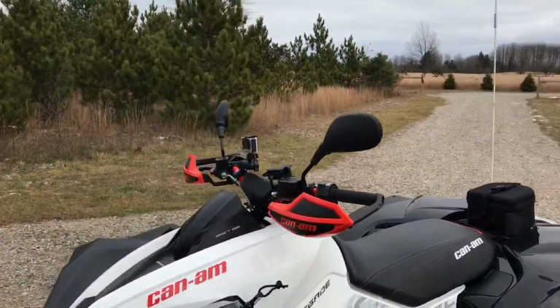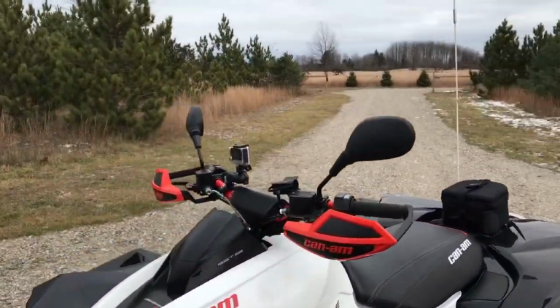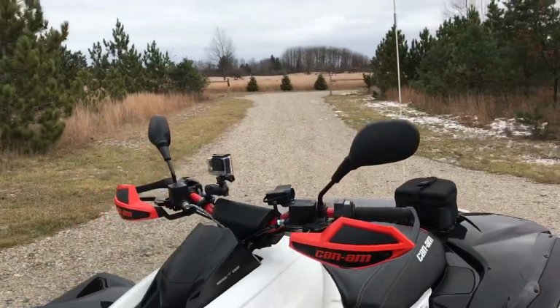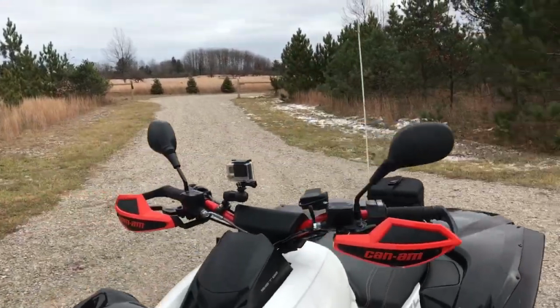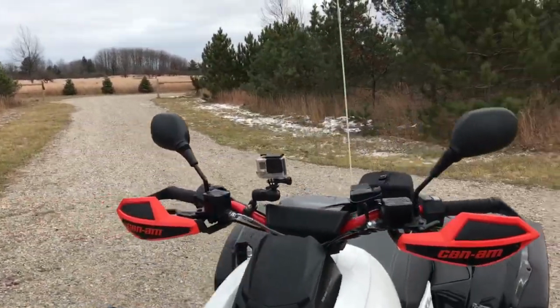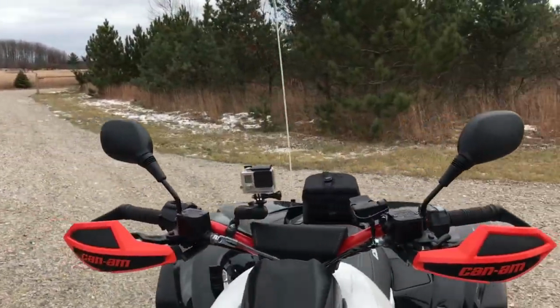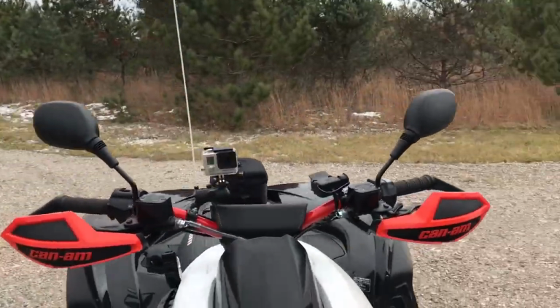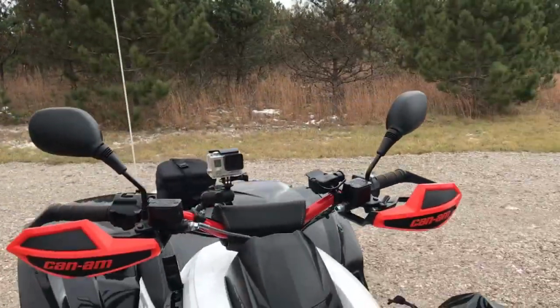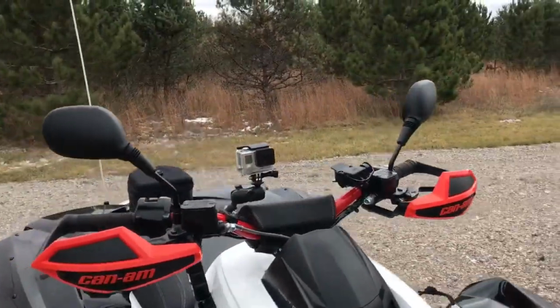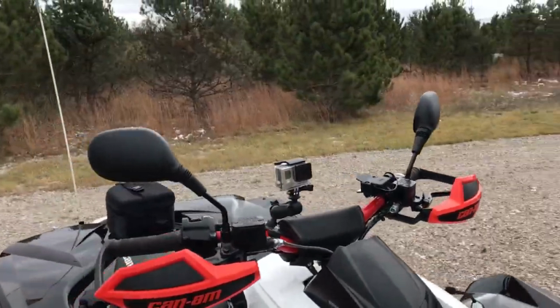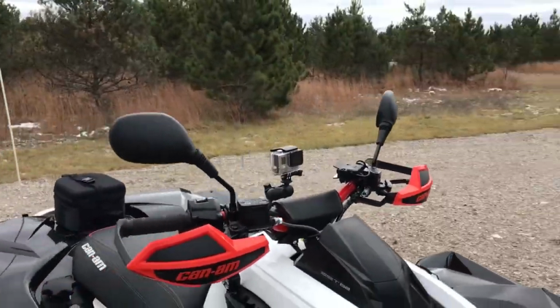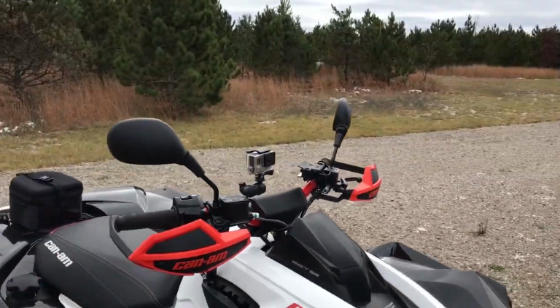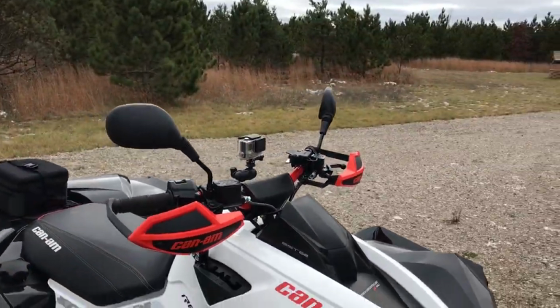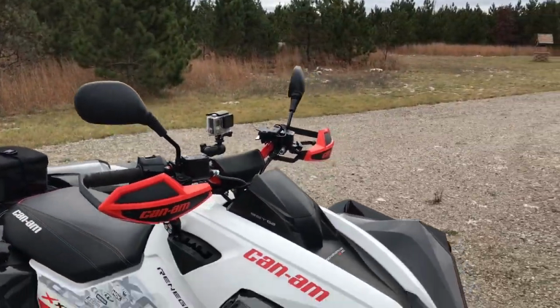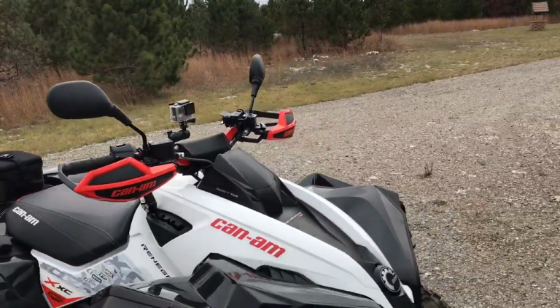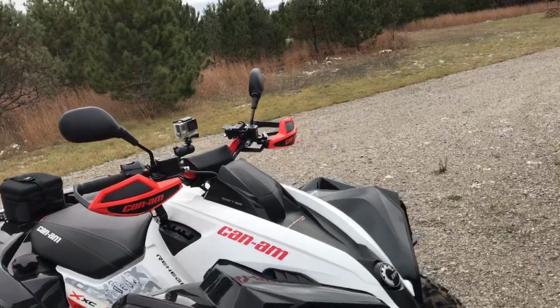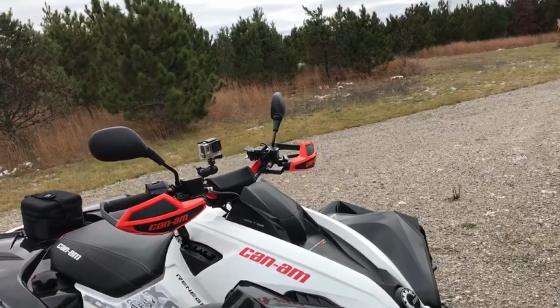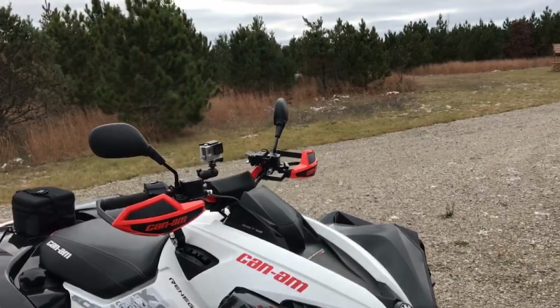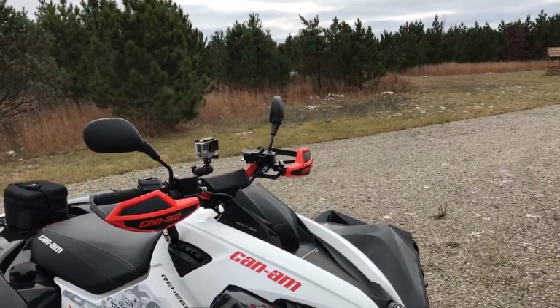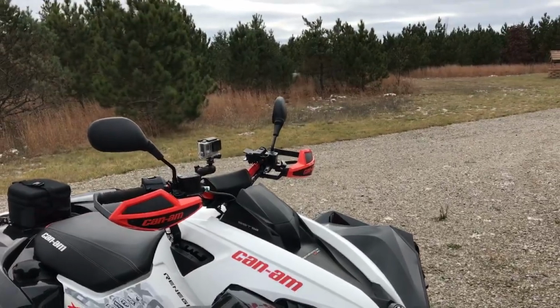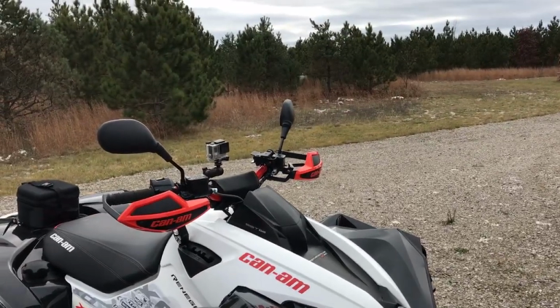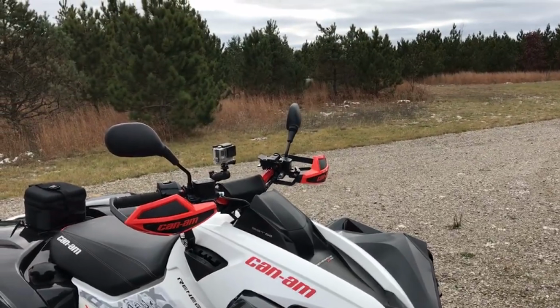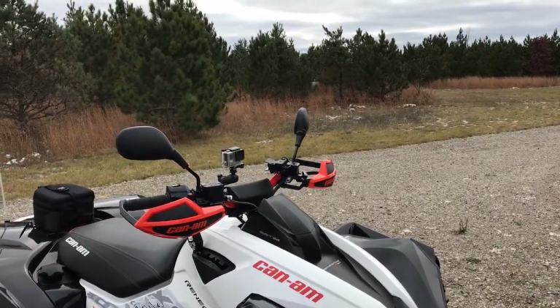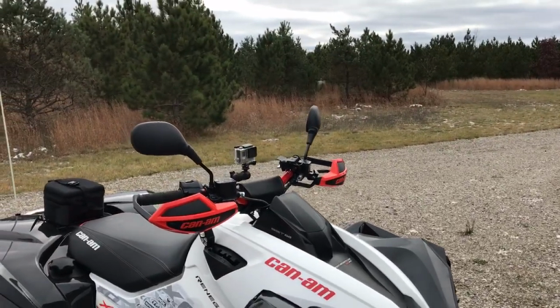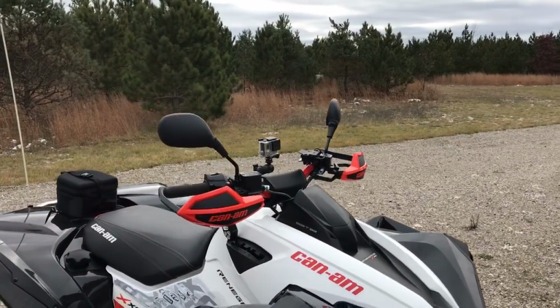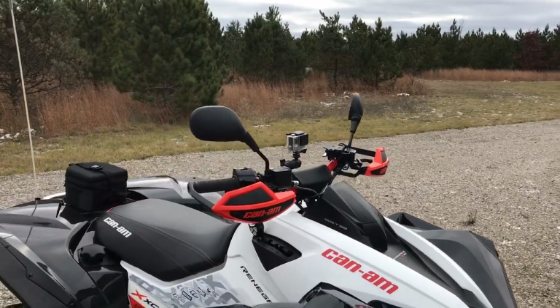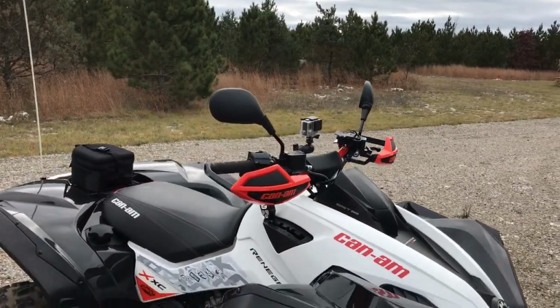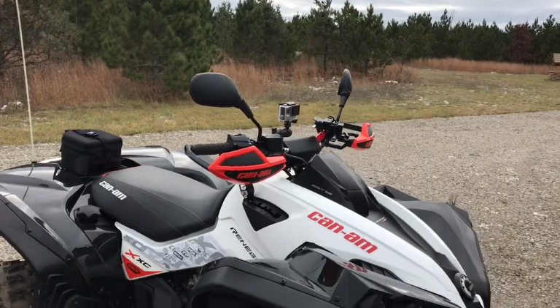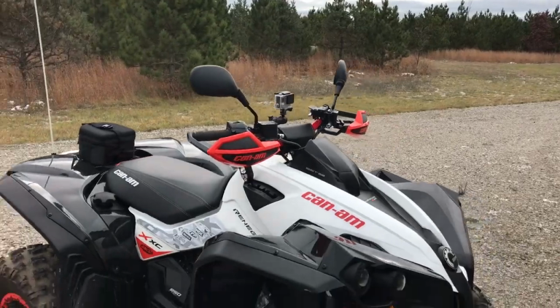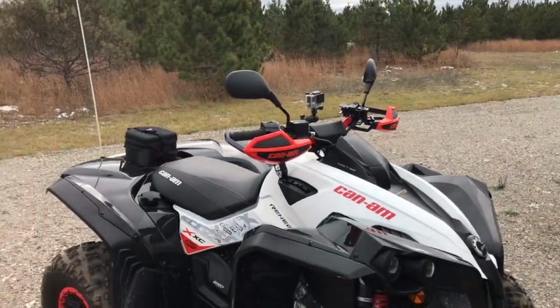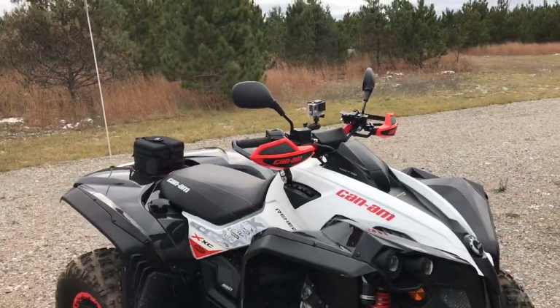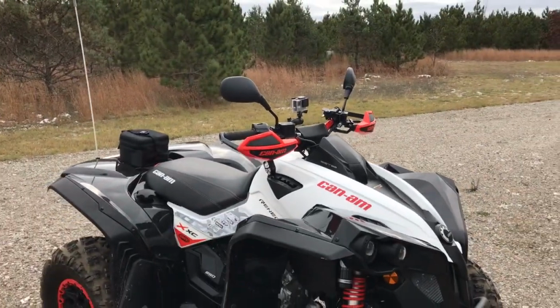I added the rearview mirrors — still undecided if I like them or not. They're nice when my kids are riding behind me, but they won't fit in my snowmobile enclosed trailer; it's about an inch too tall.